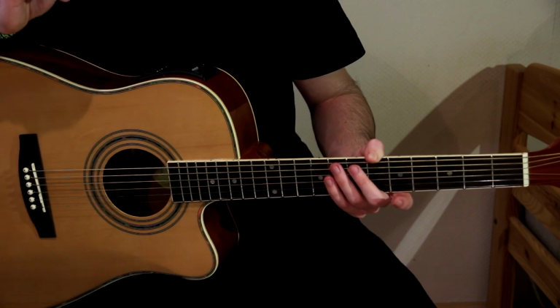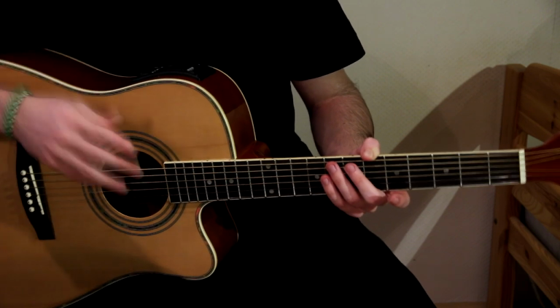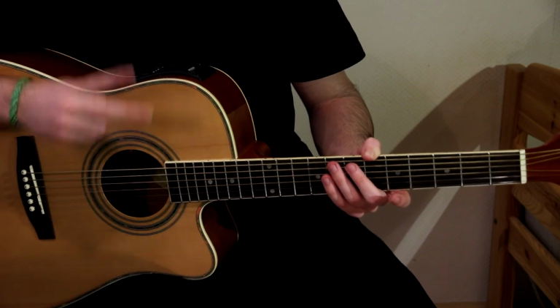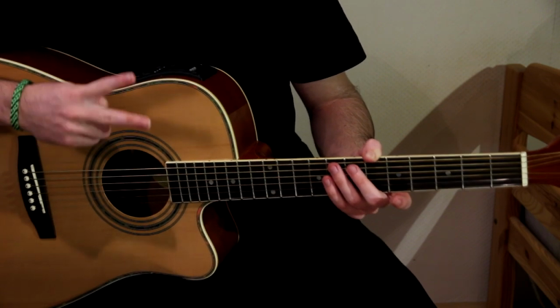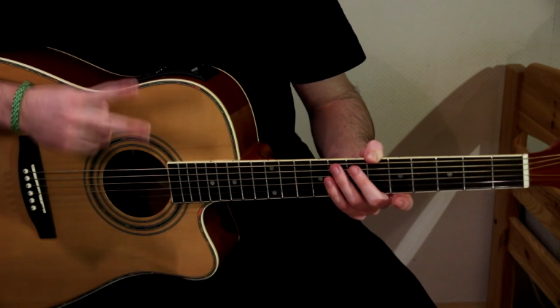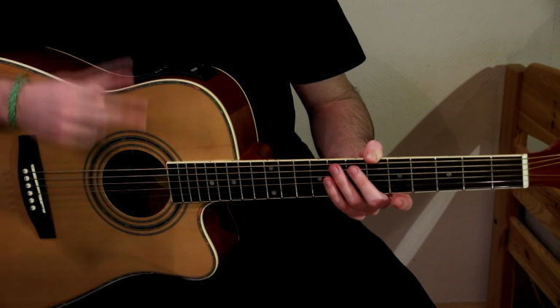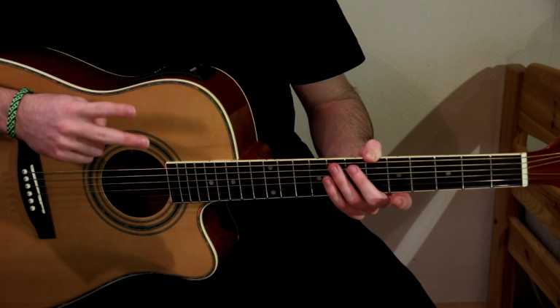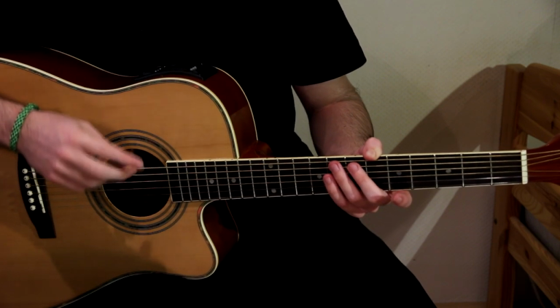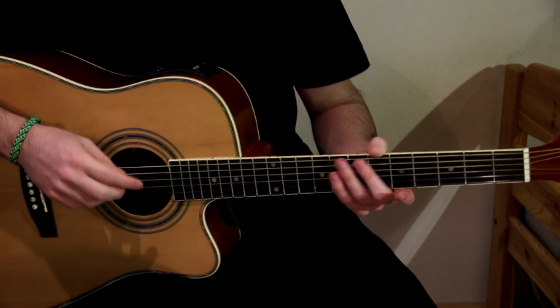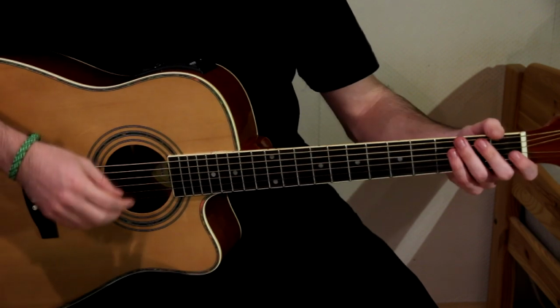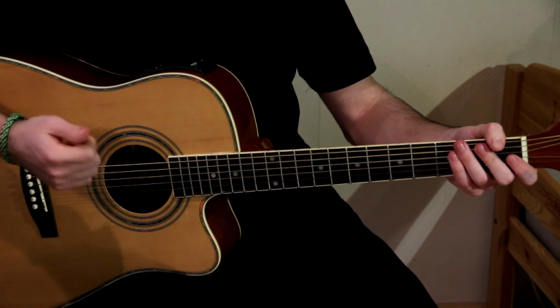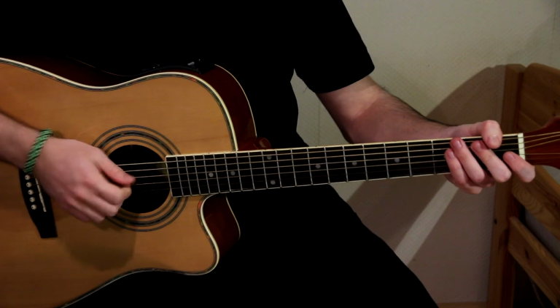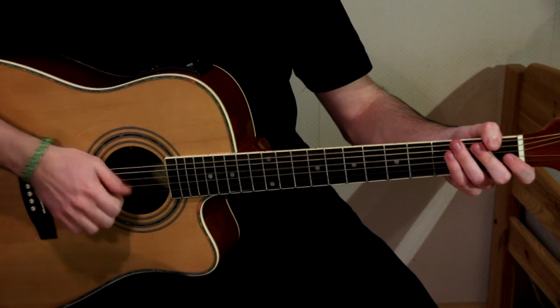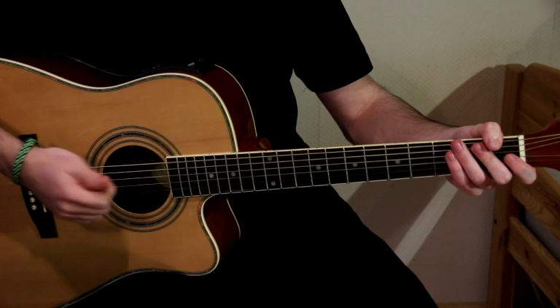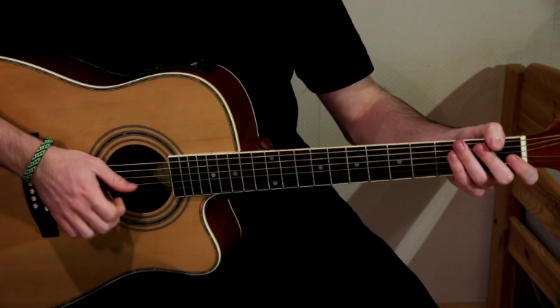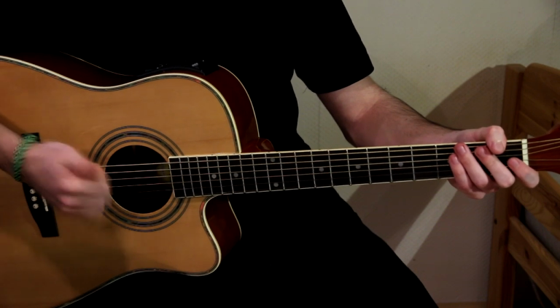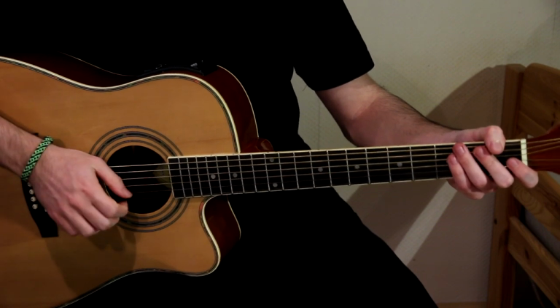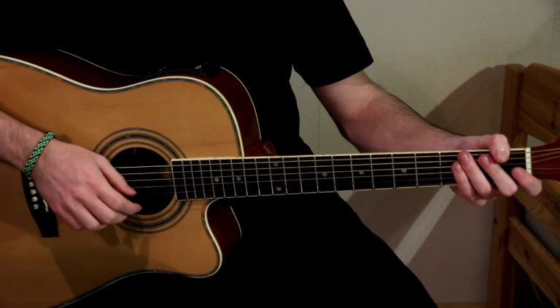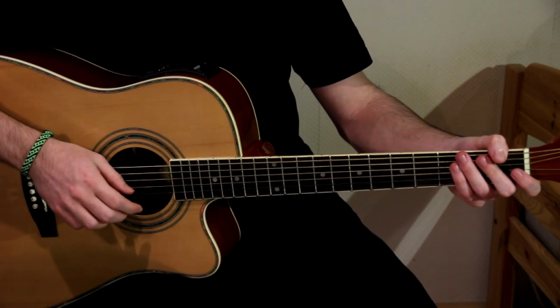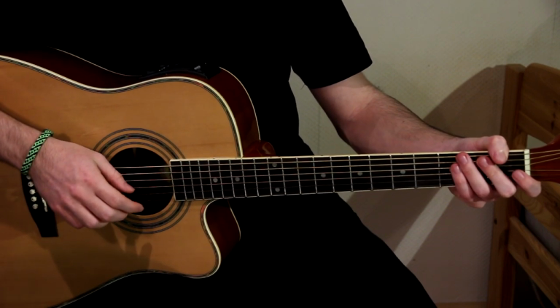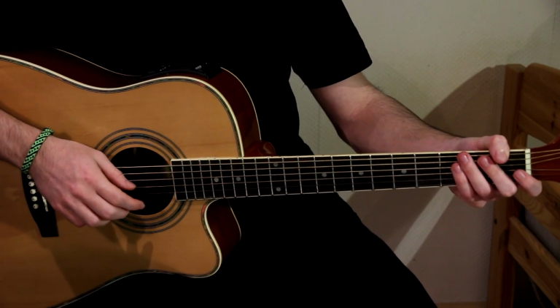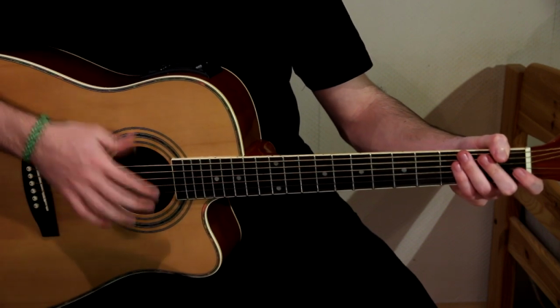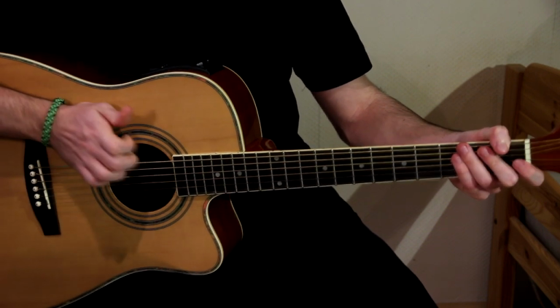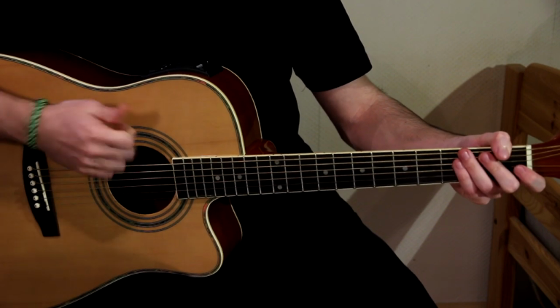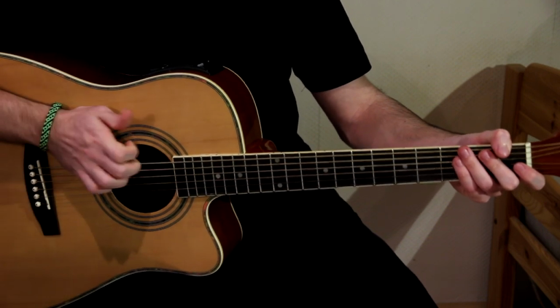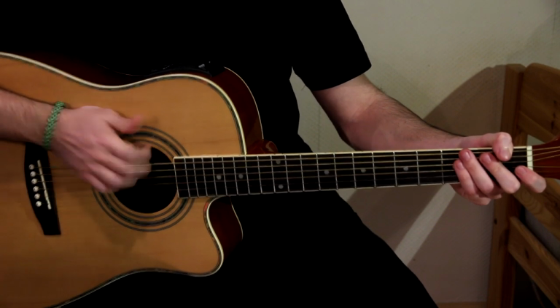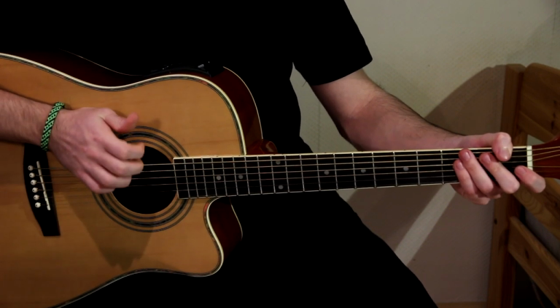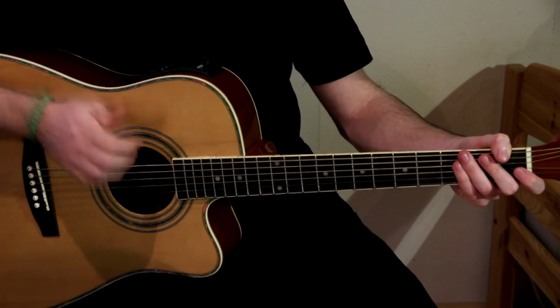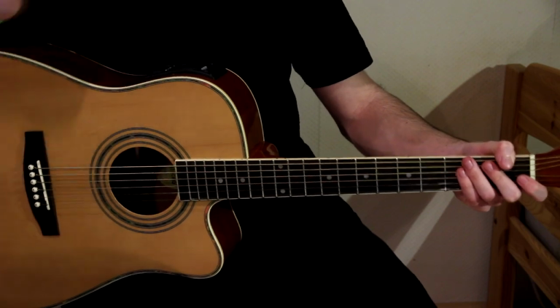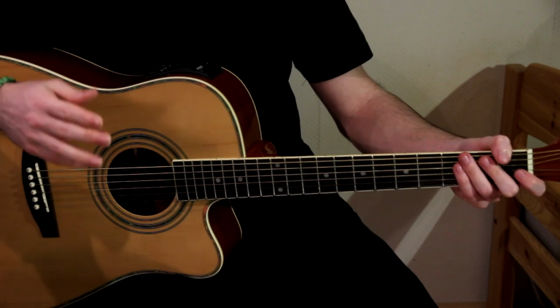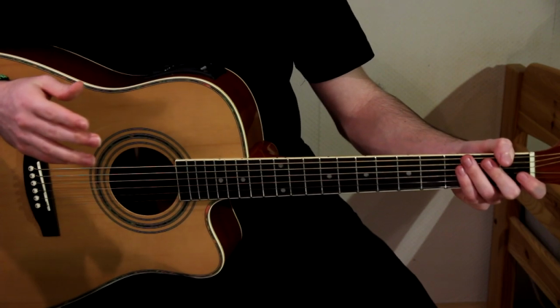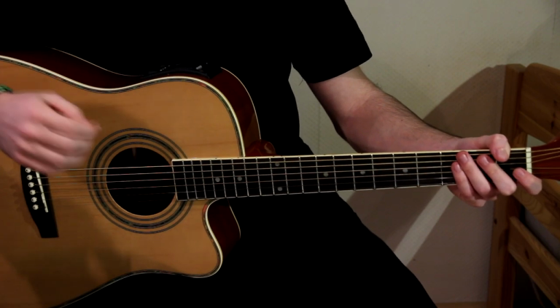There are two types of this technique. The first one is hitting the strings, and the second one is hitting the guitar. Let's go through both of them.